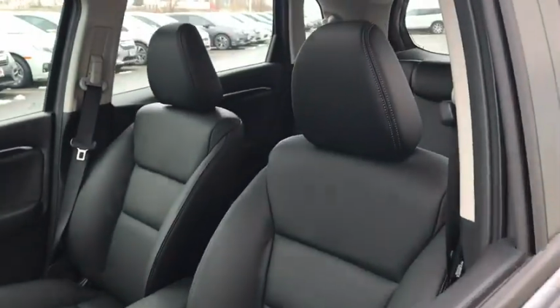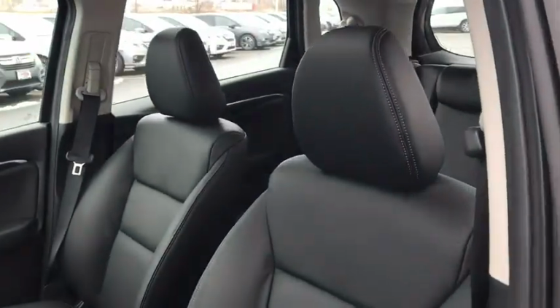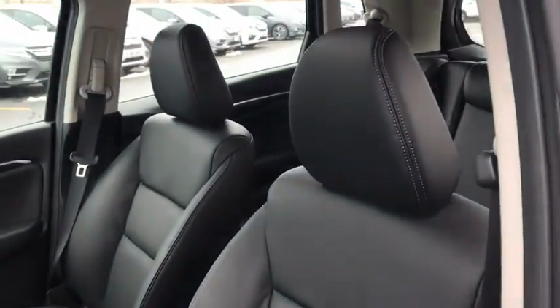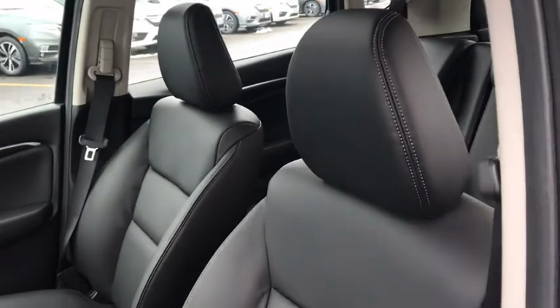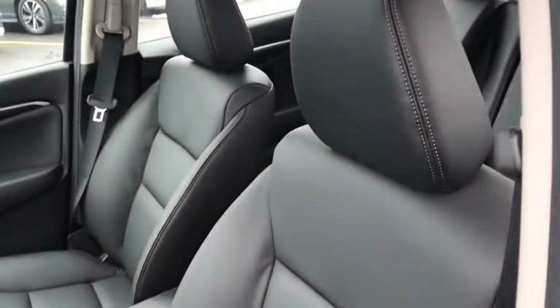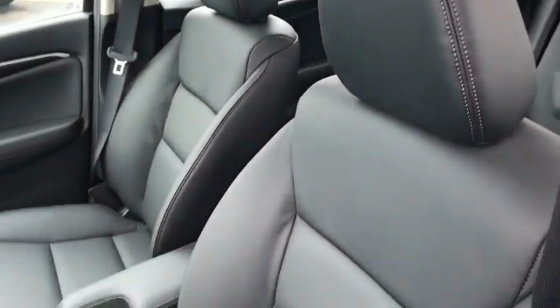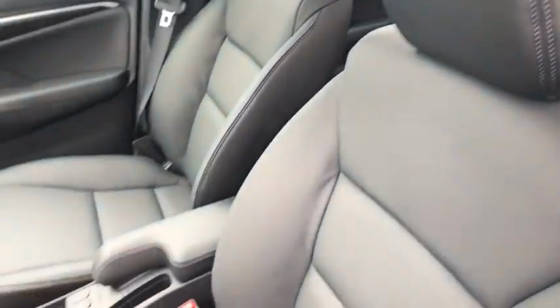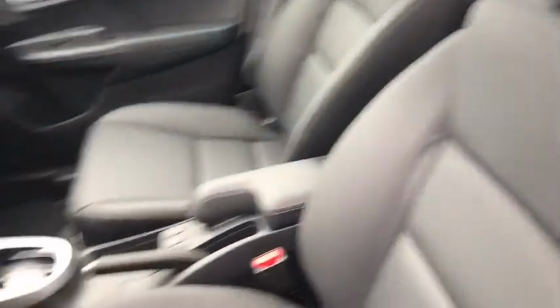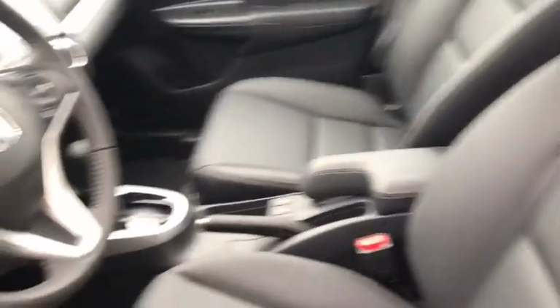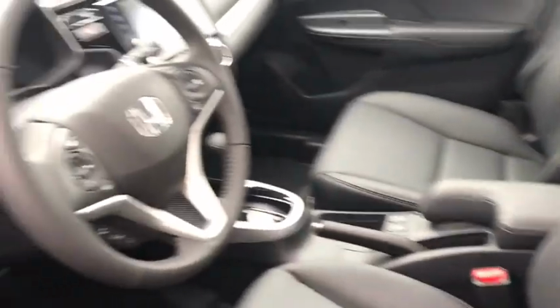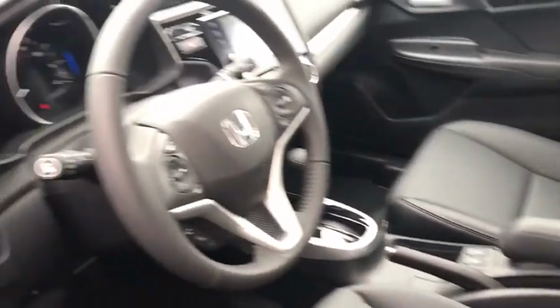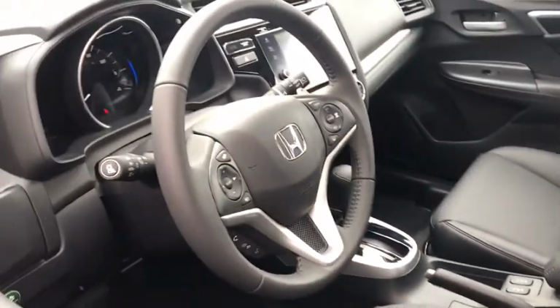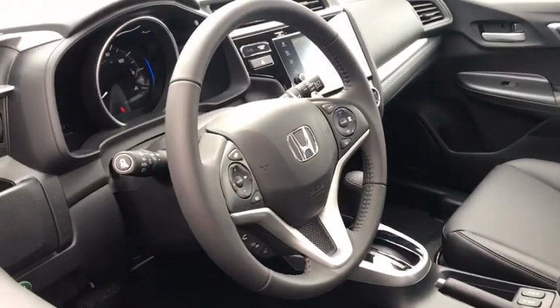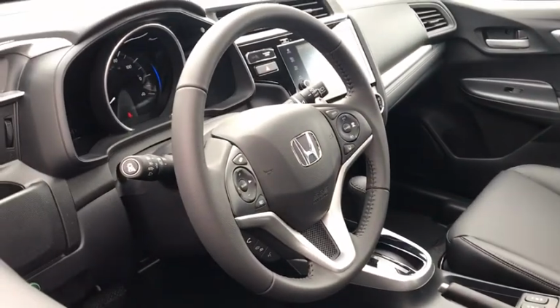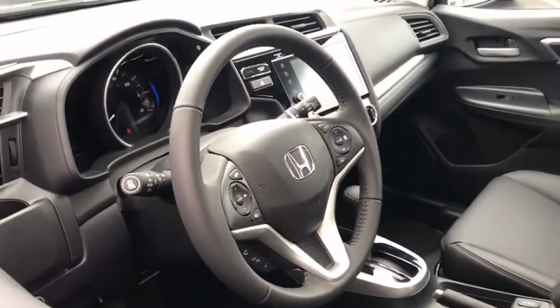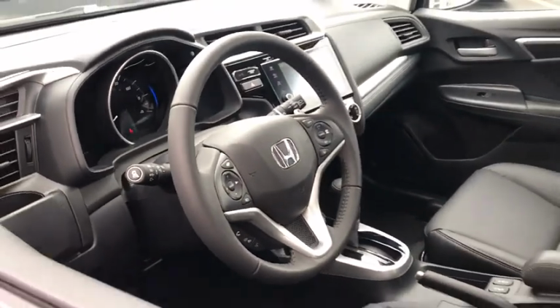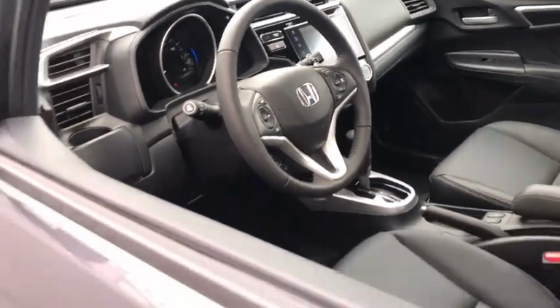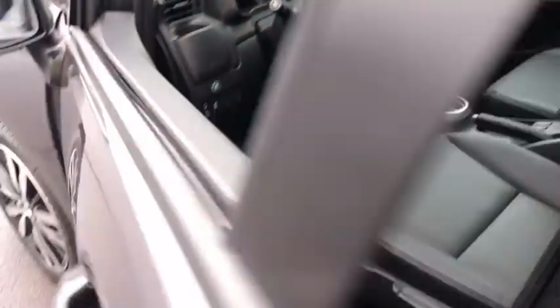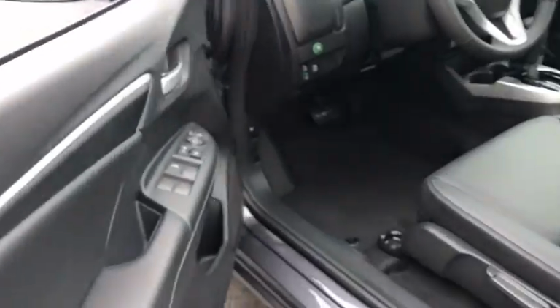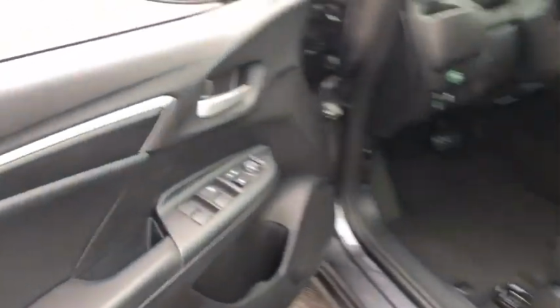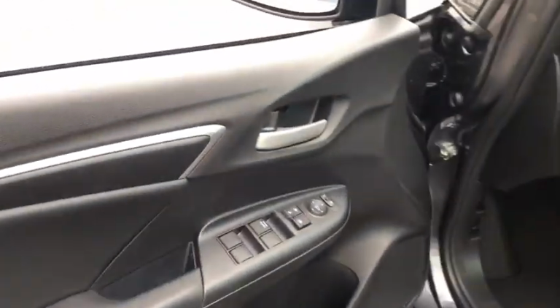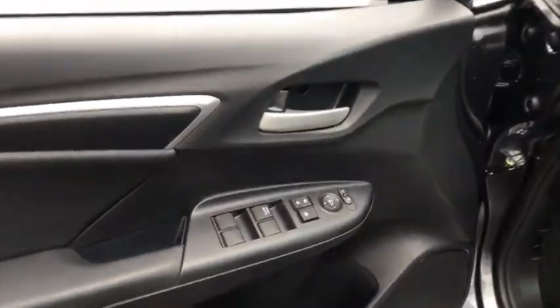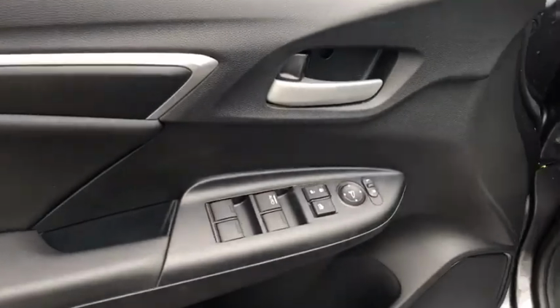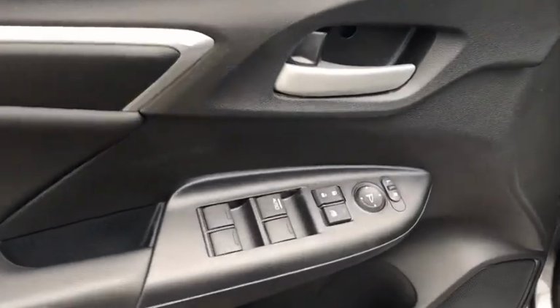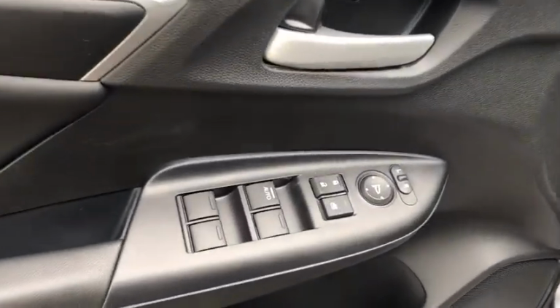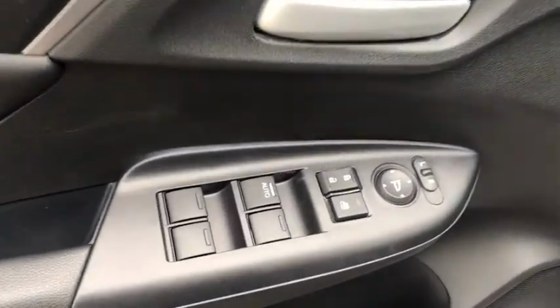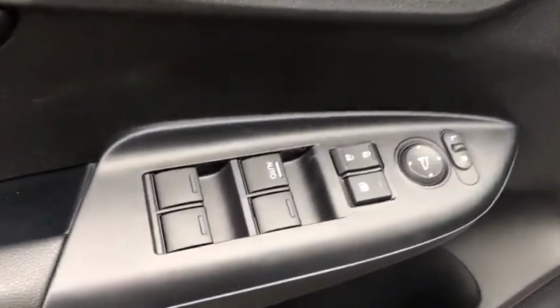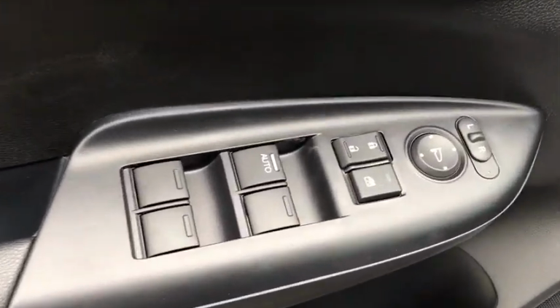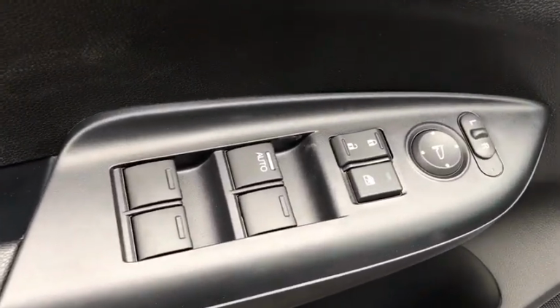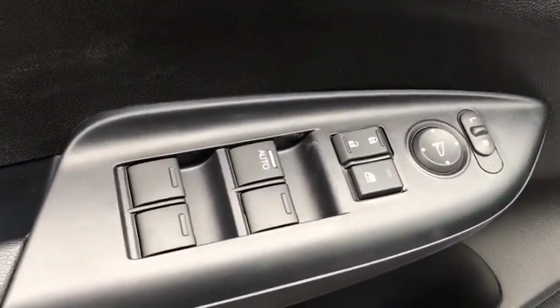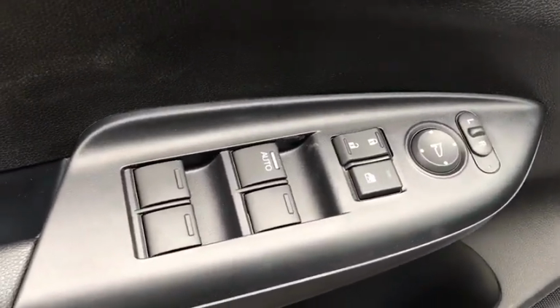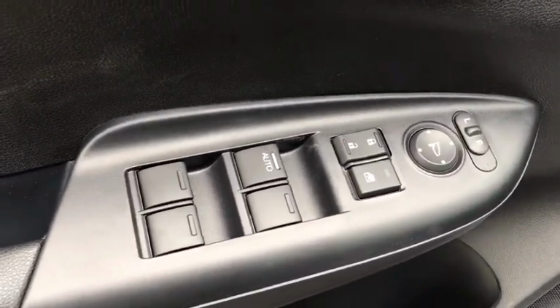Backup camera, leather-wrapped steering wheel, front wheel drive, fog lights, trip computer, day and night rear view mirror, outside temperature gauge.